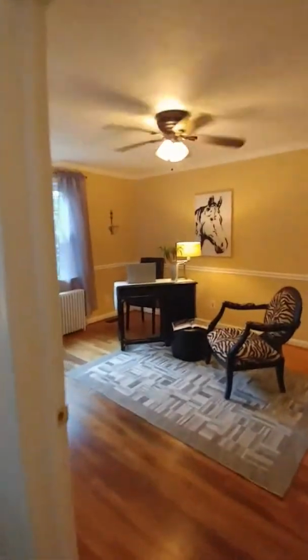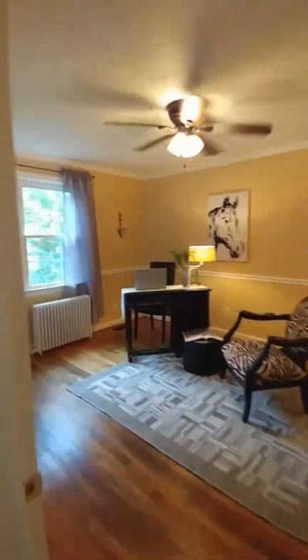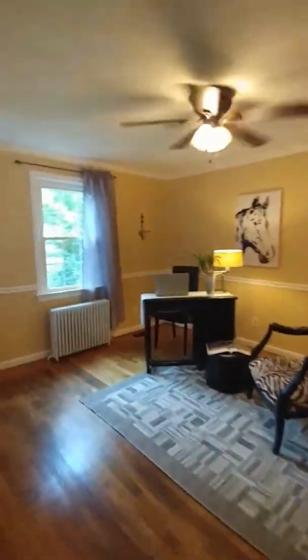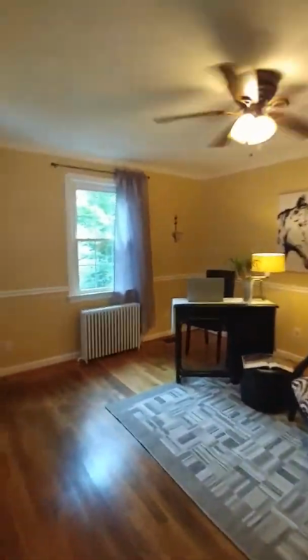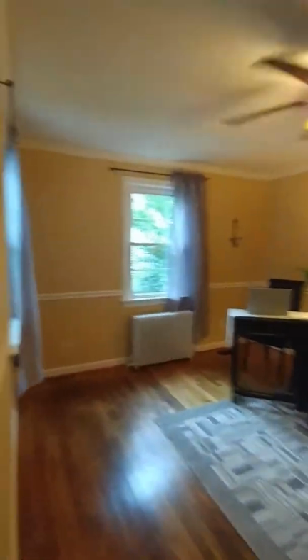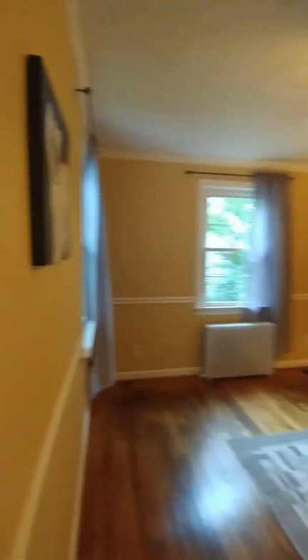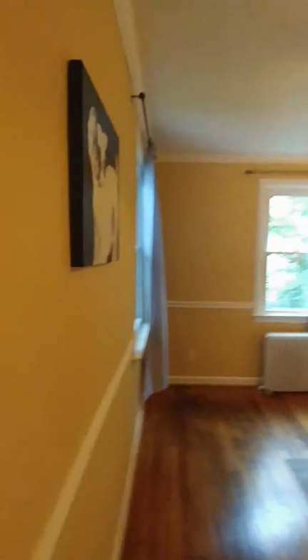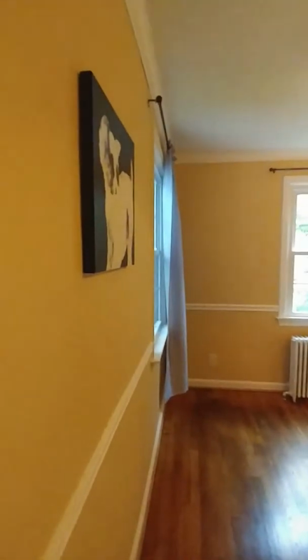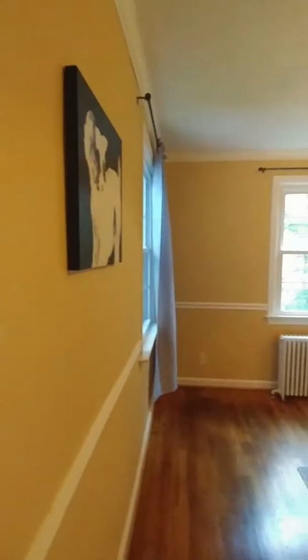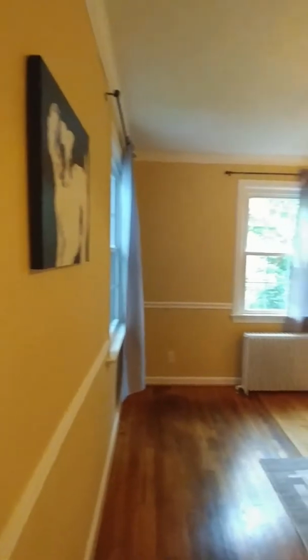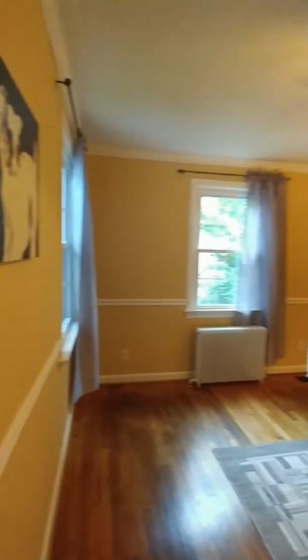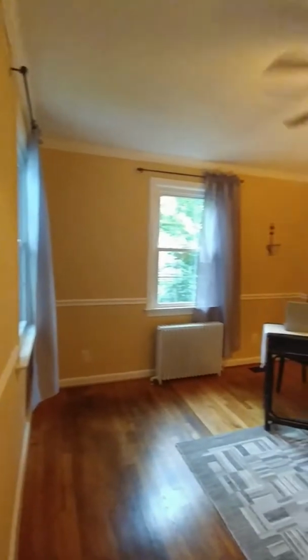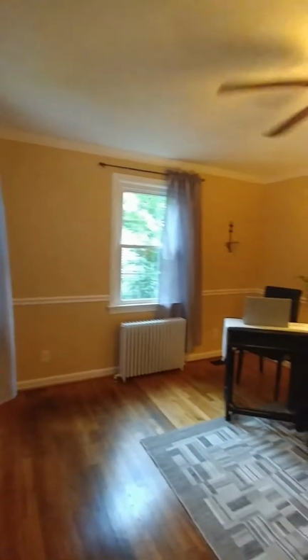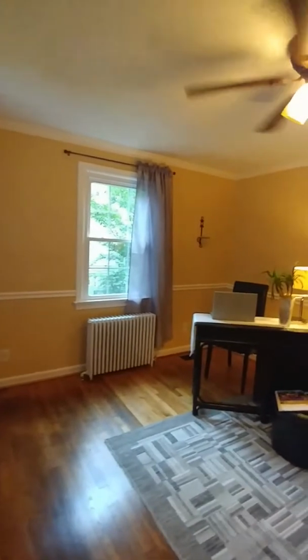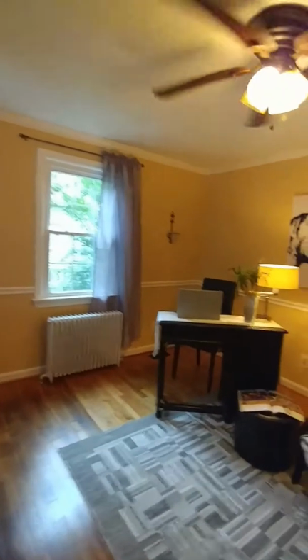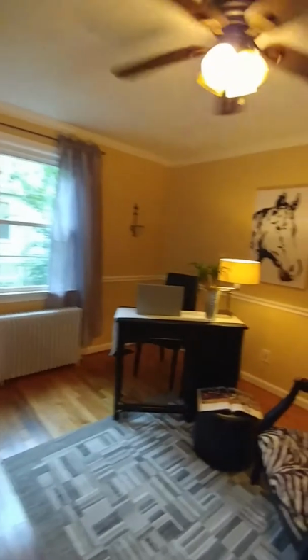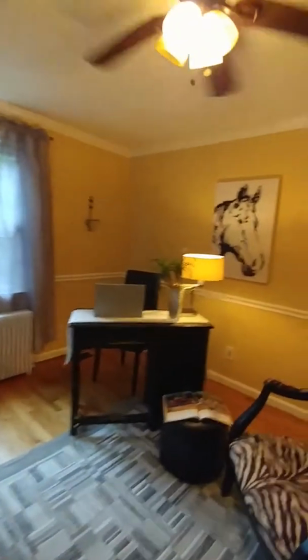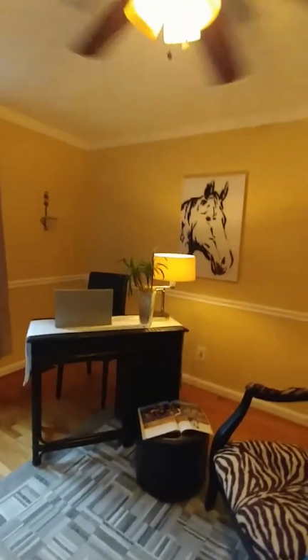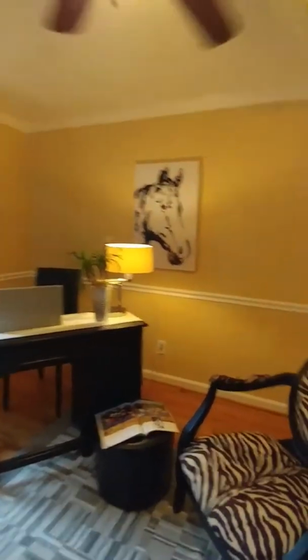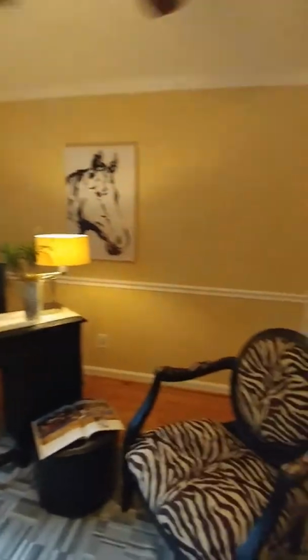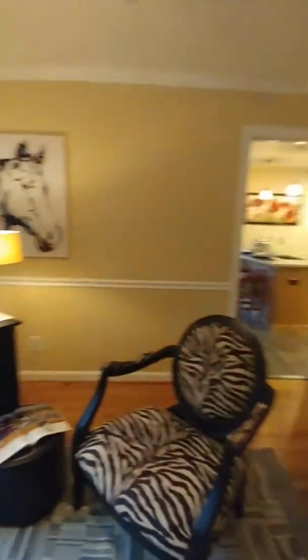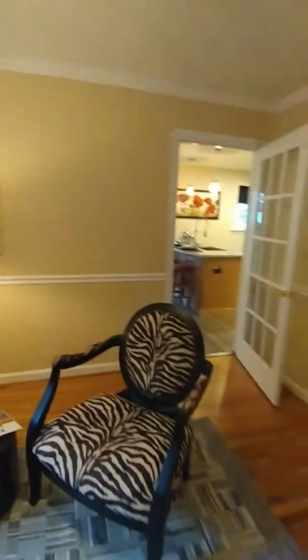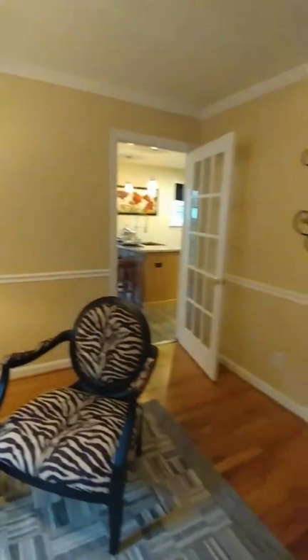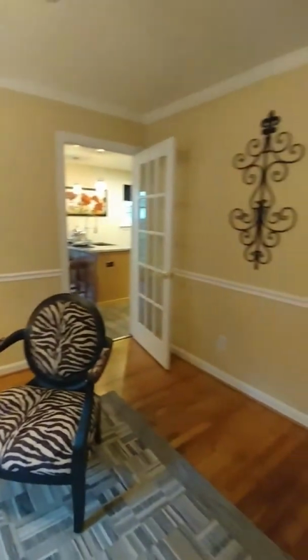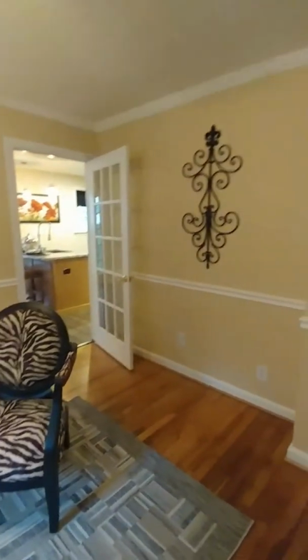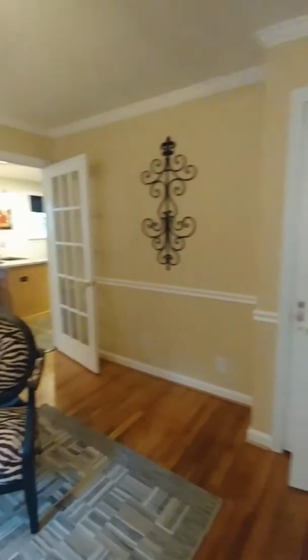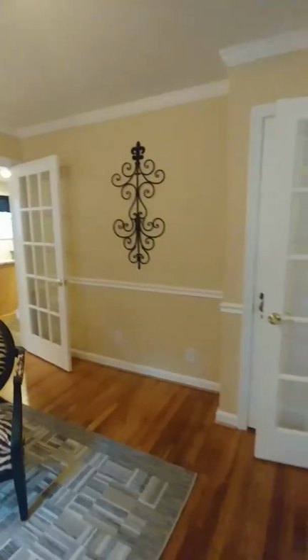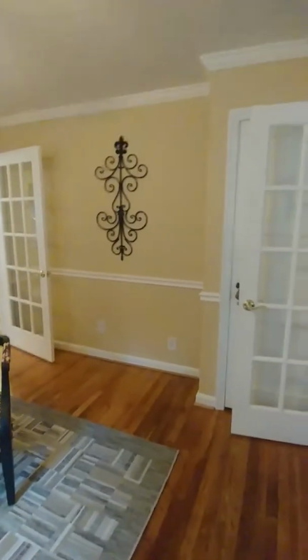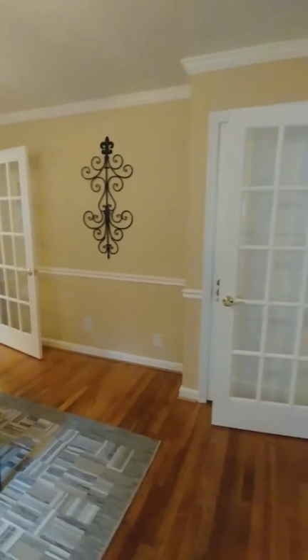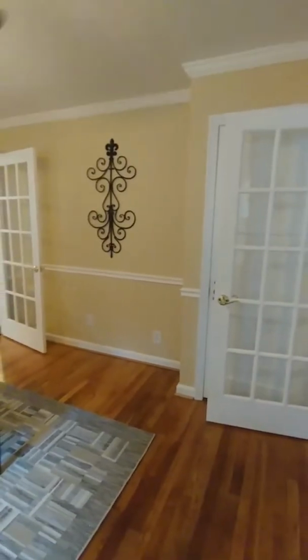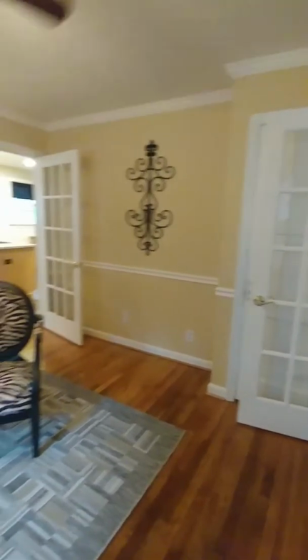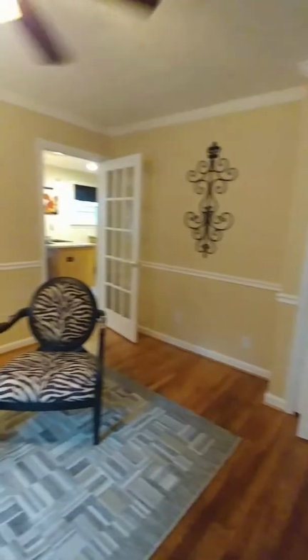Now this could be an office or a bedroom. It does have a closet. It works great as a den or an office.